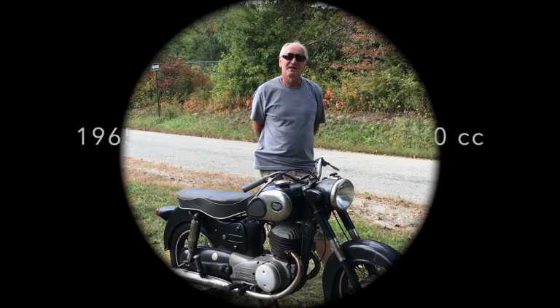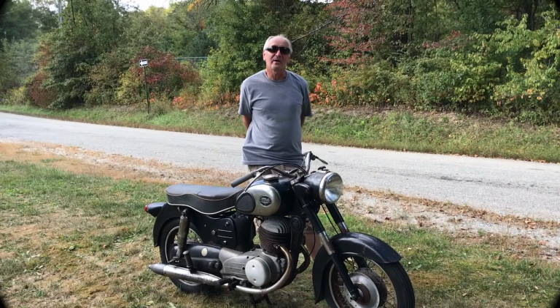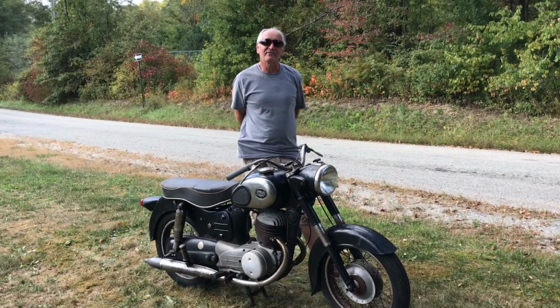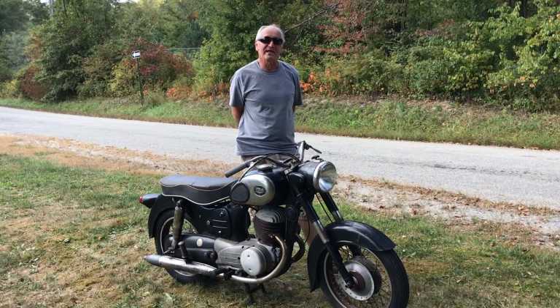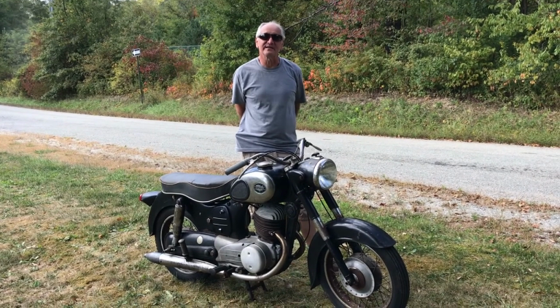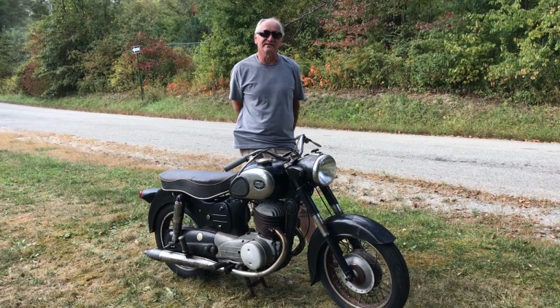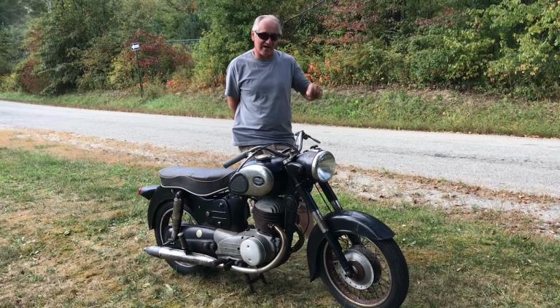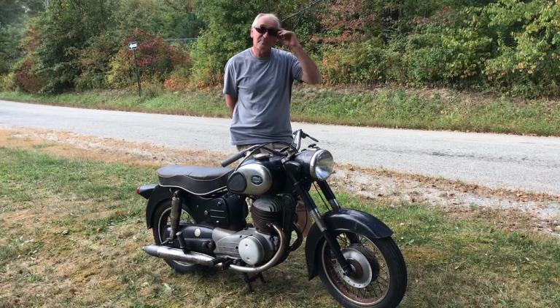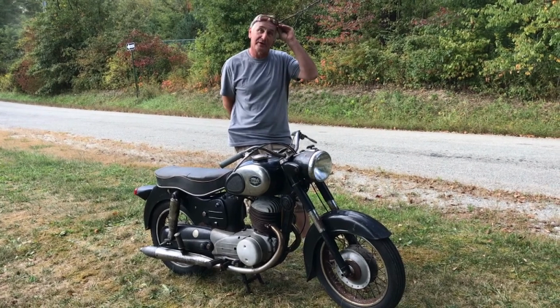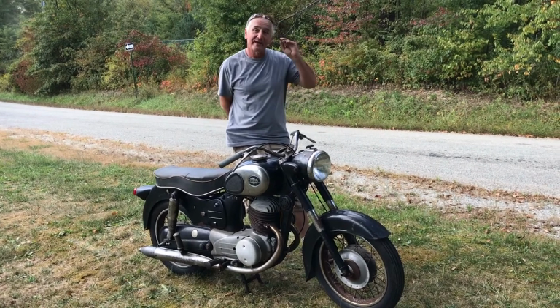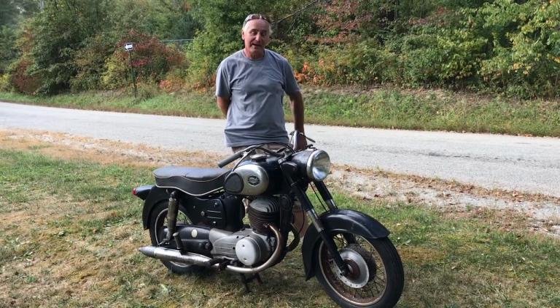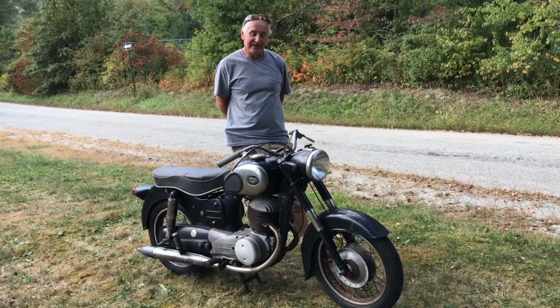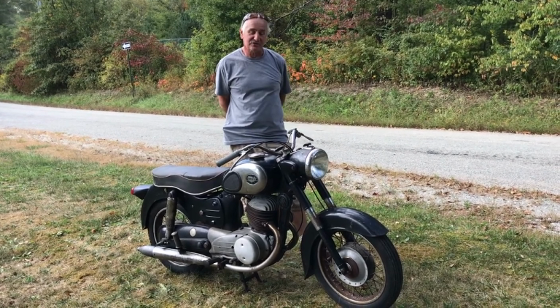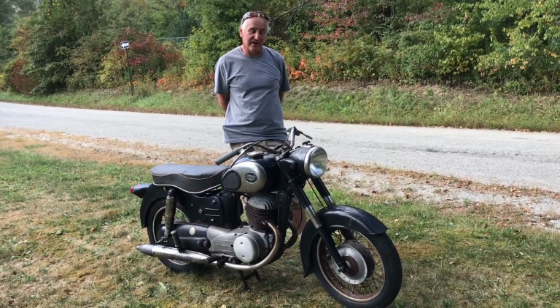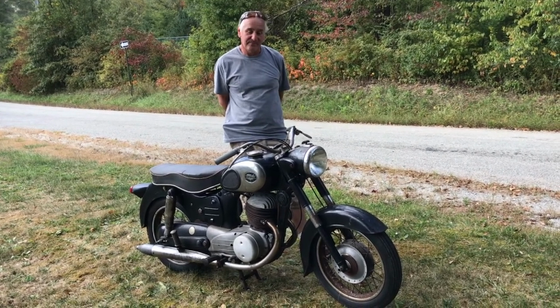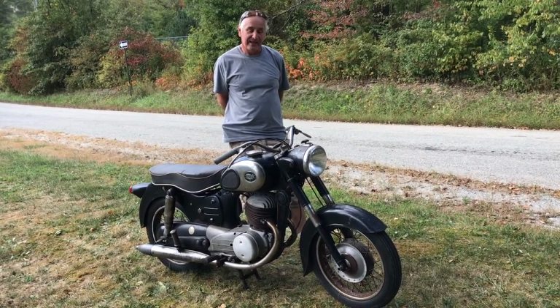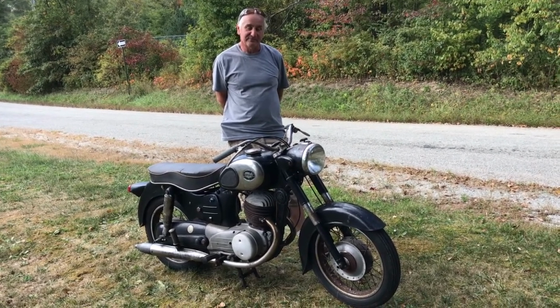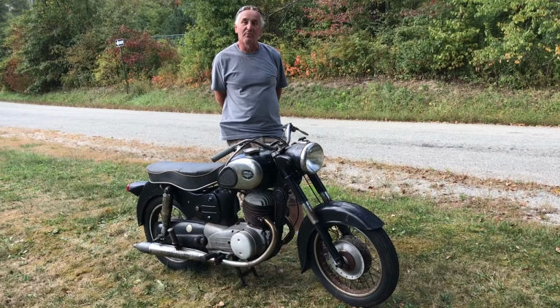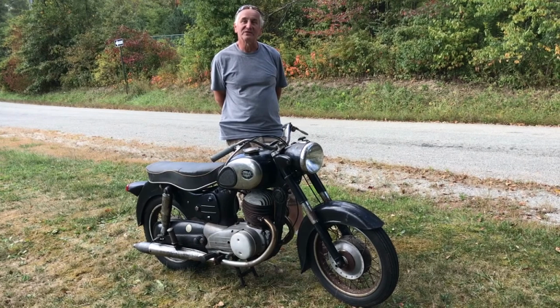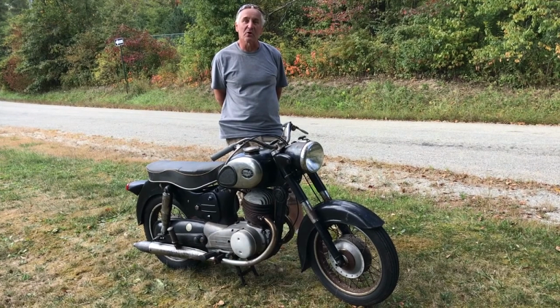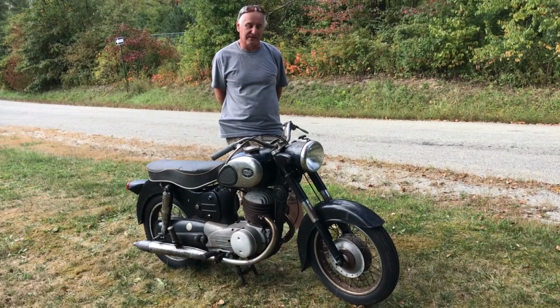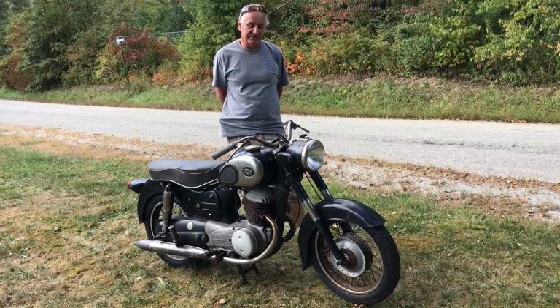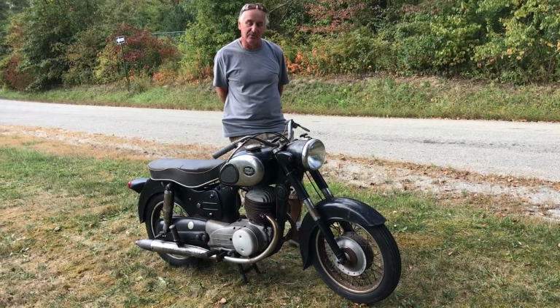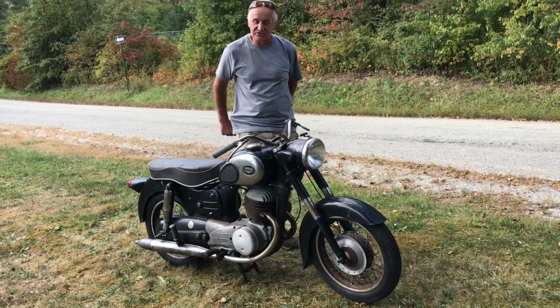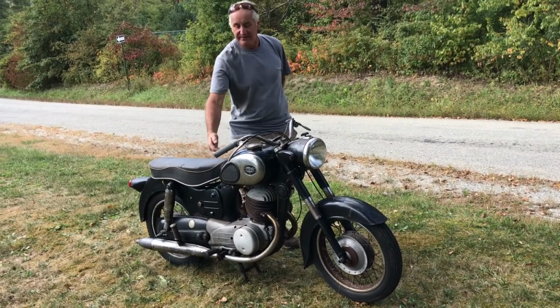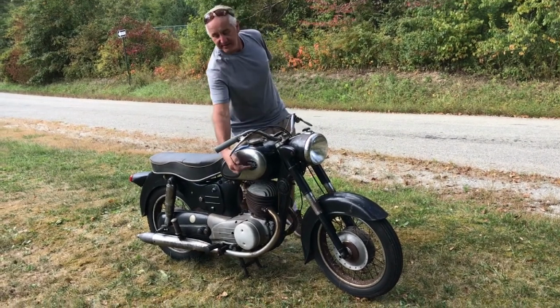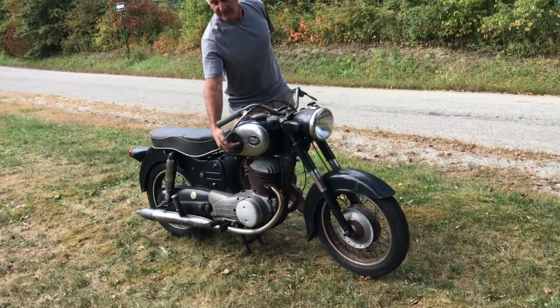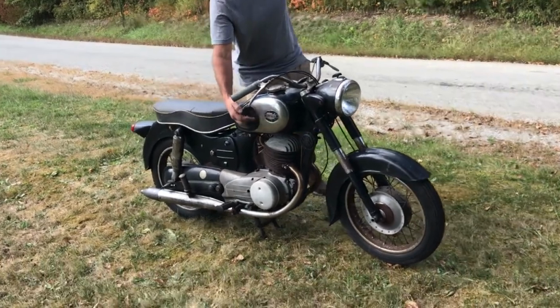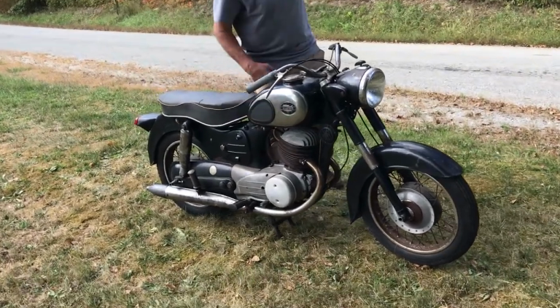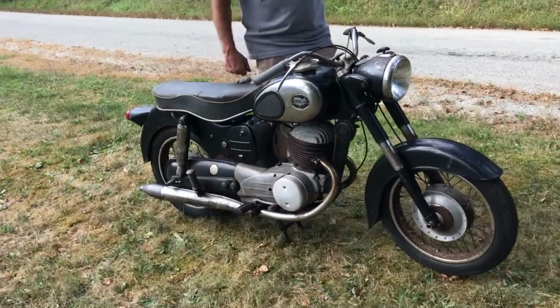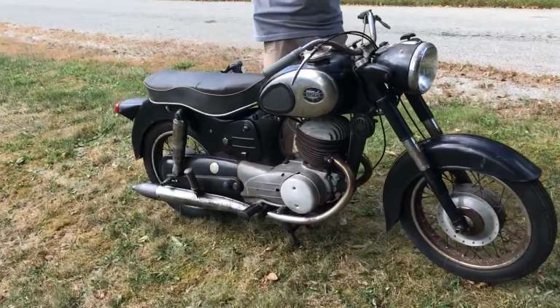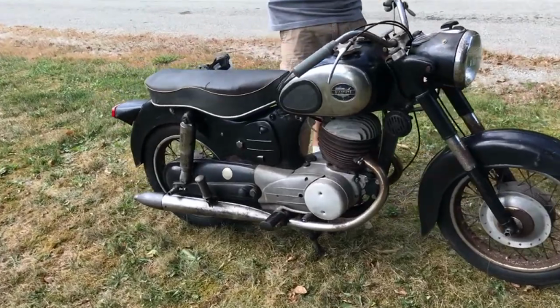Hello, what I have here today is a 1965 Puch. It's made in Austria and it was sold by Sears and Roebuck. So it's labeled Allstate on the tank. Very interesting bike.